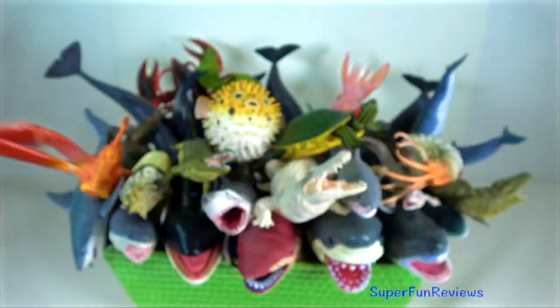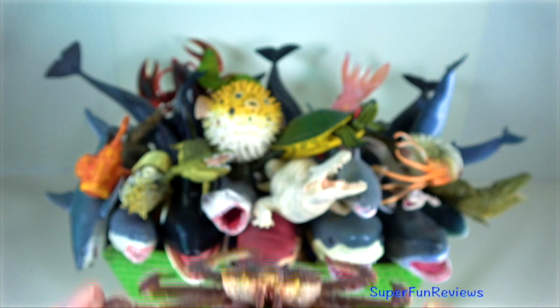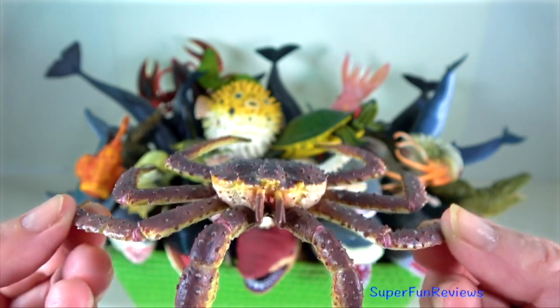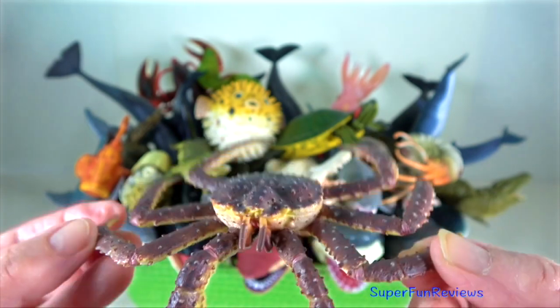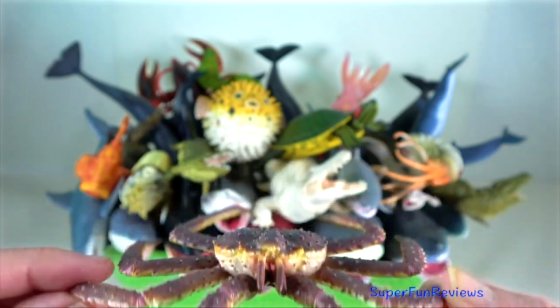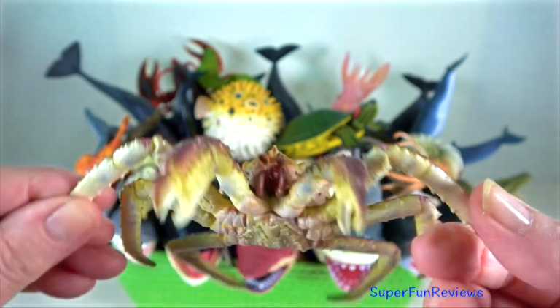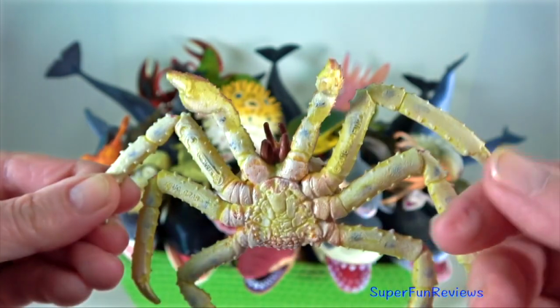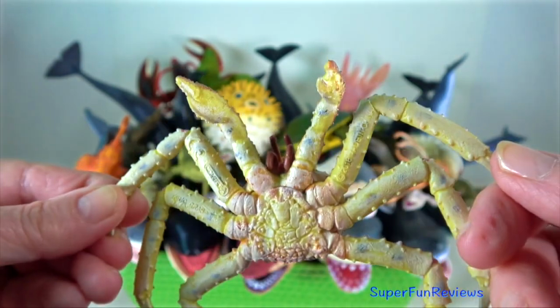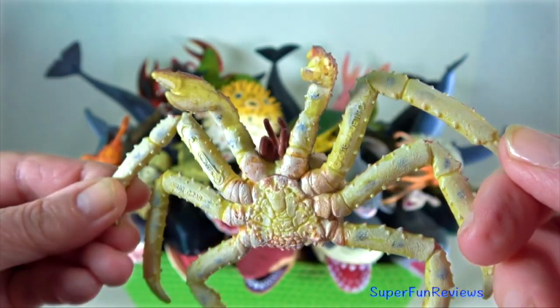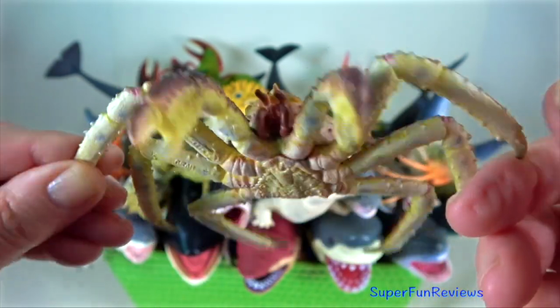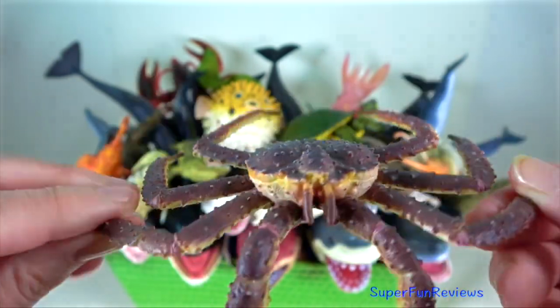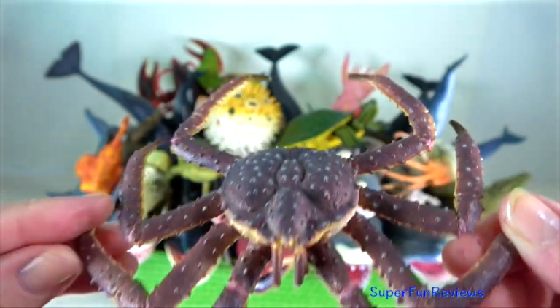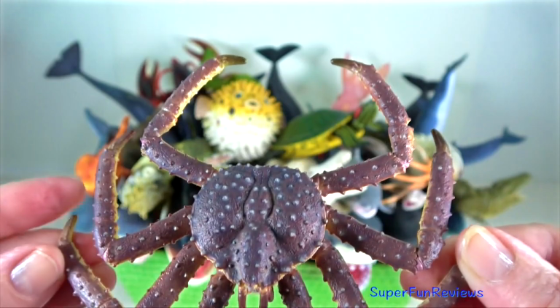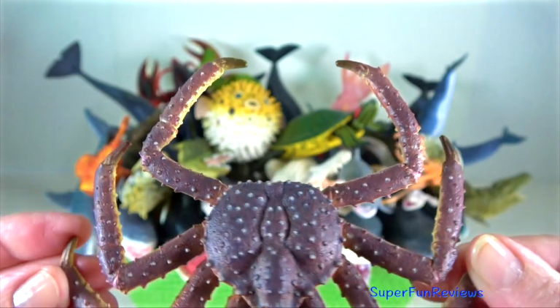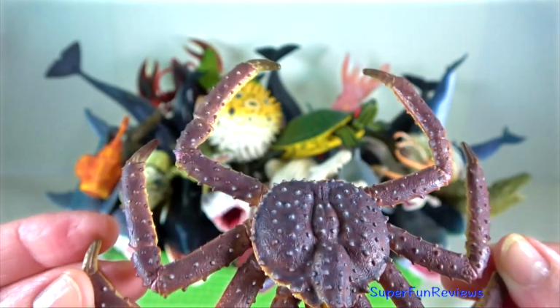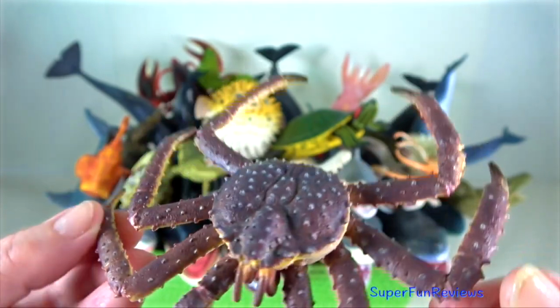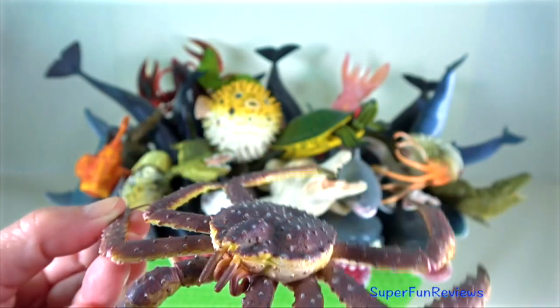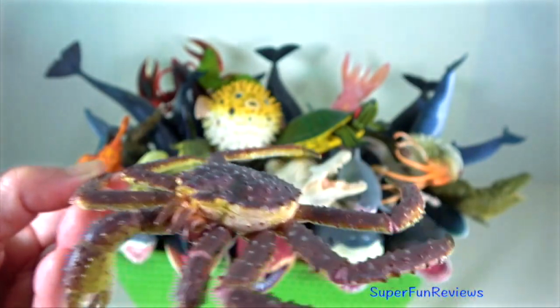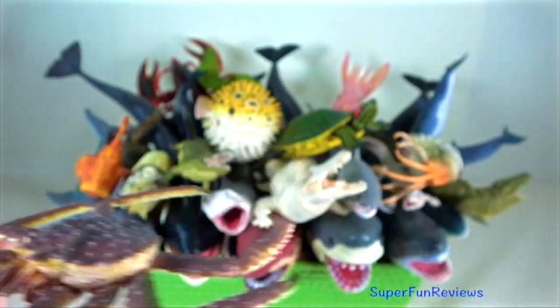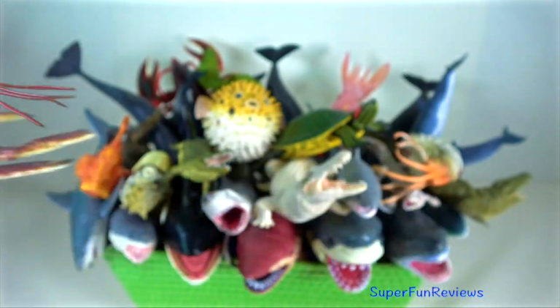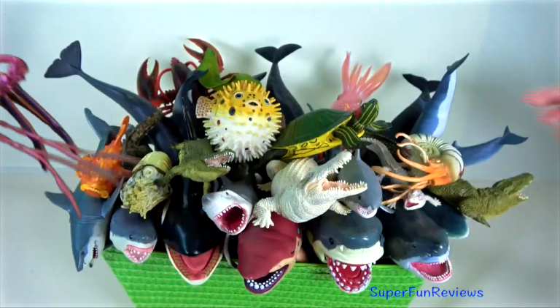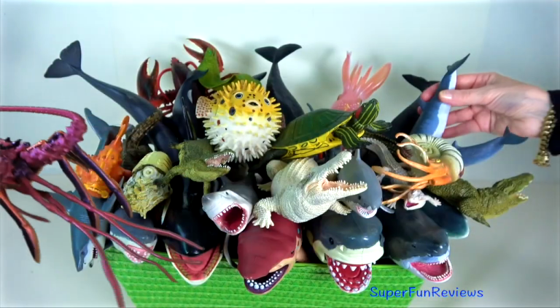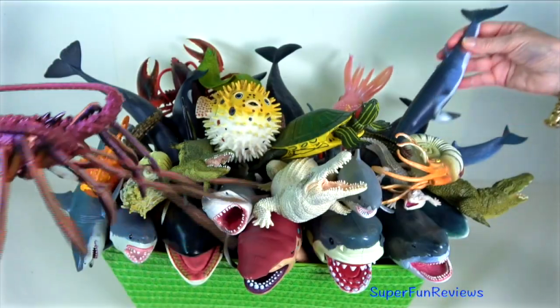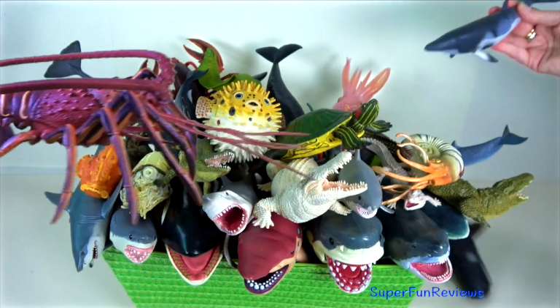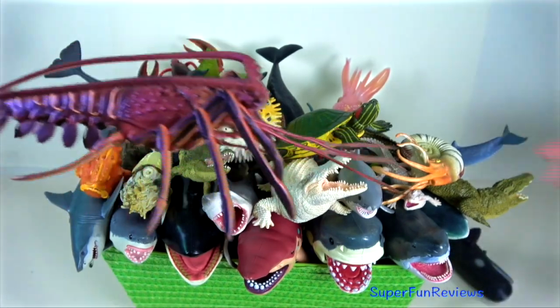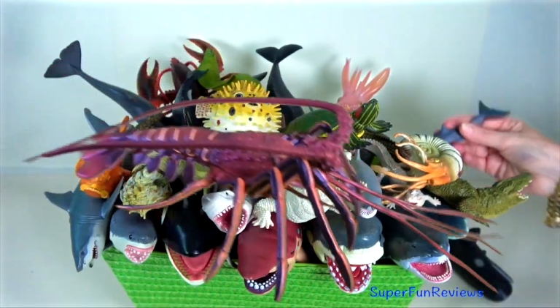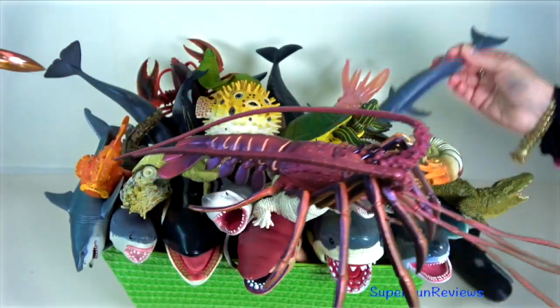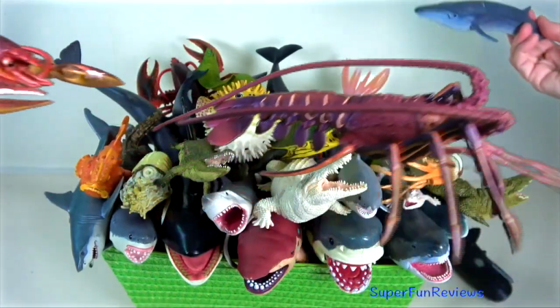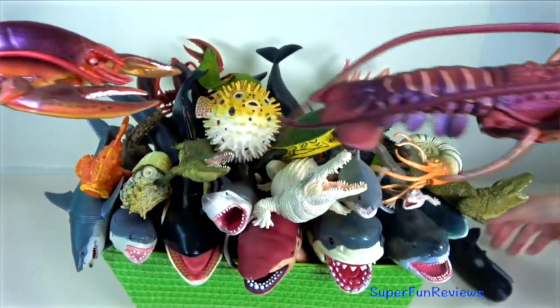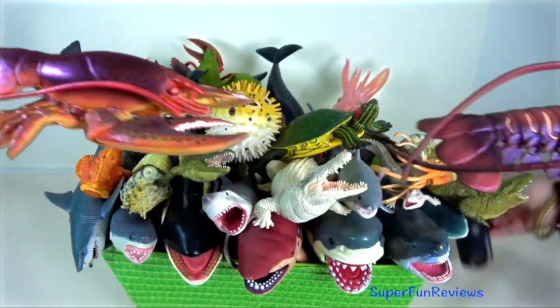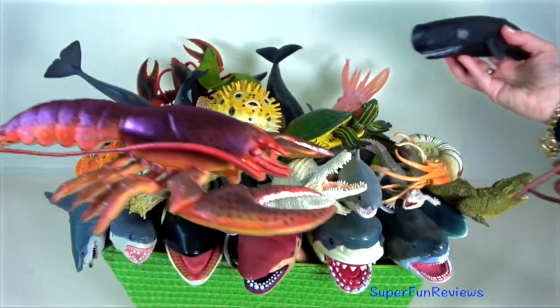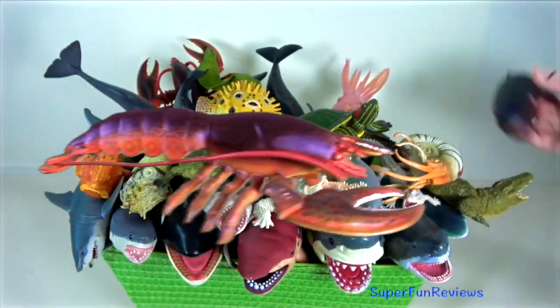King crab — this edible crab is found in the shallow waters of Japan, along the coast of Alaska and the Bering Sea. Please subscribe and turn on notifications.